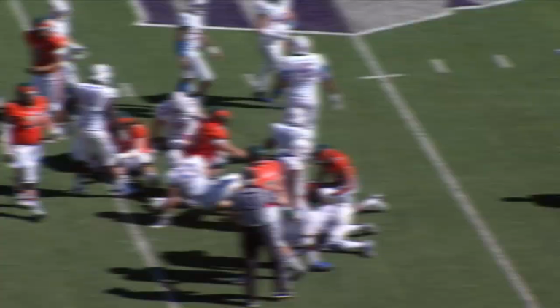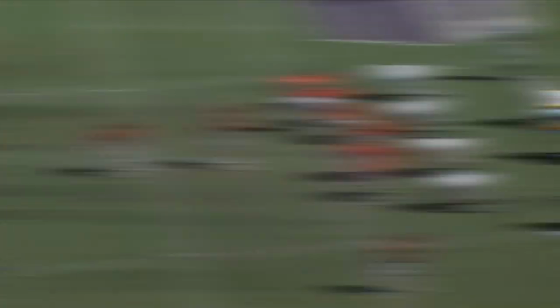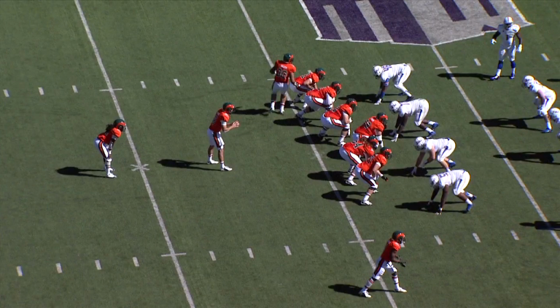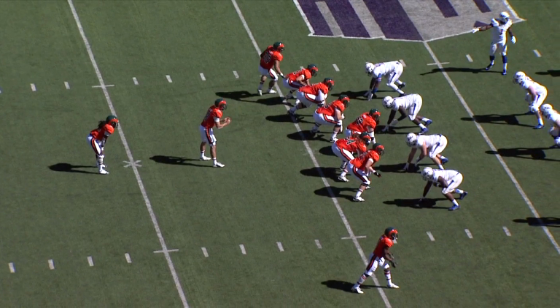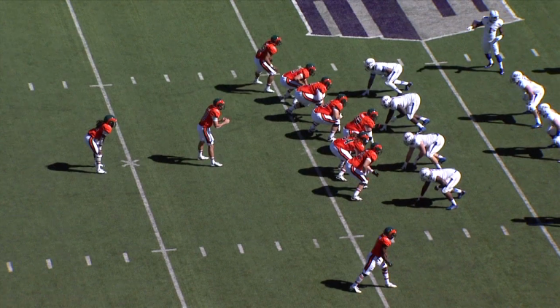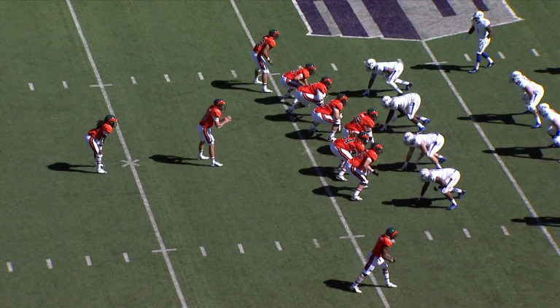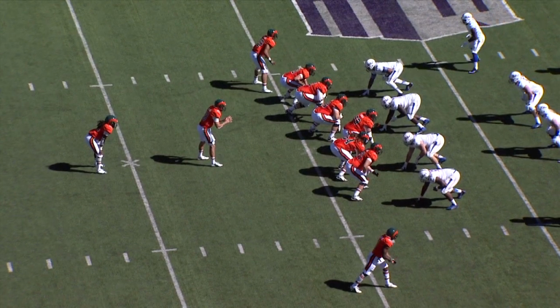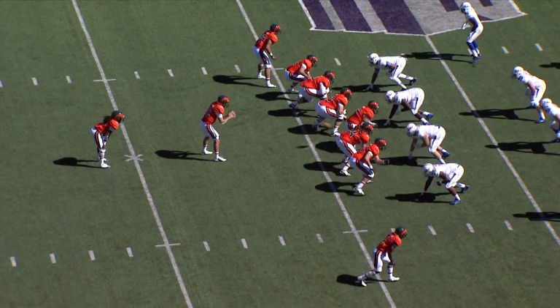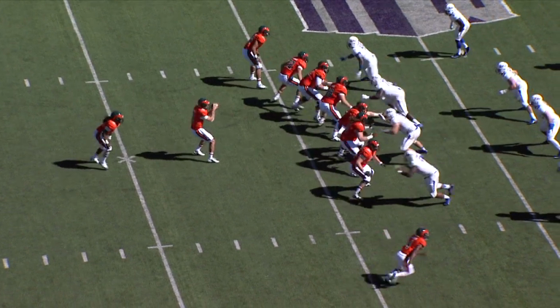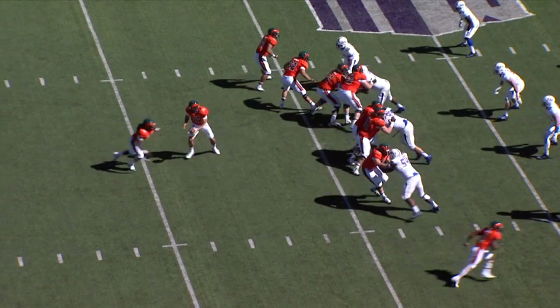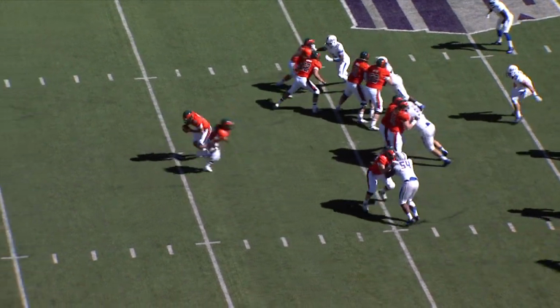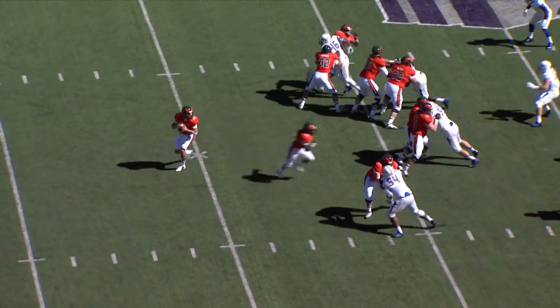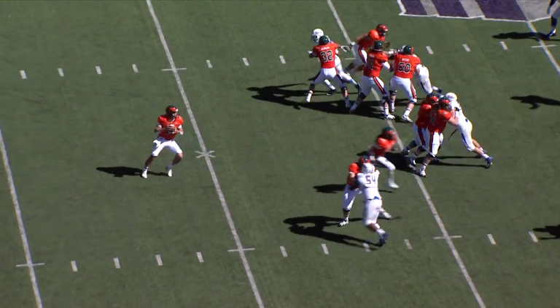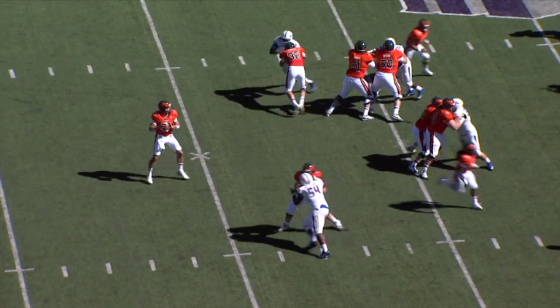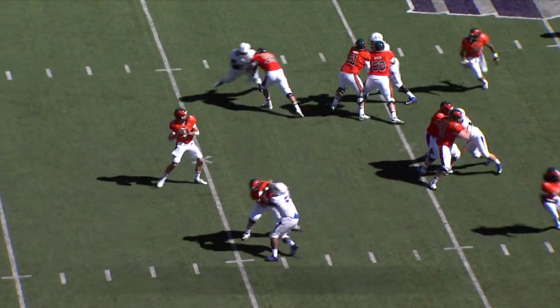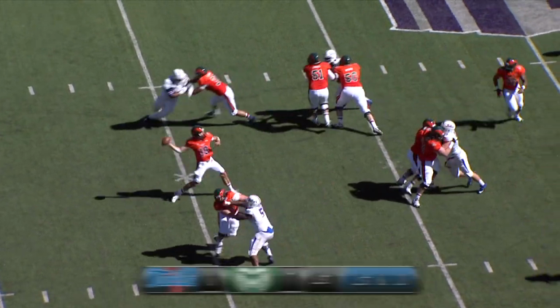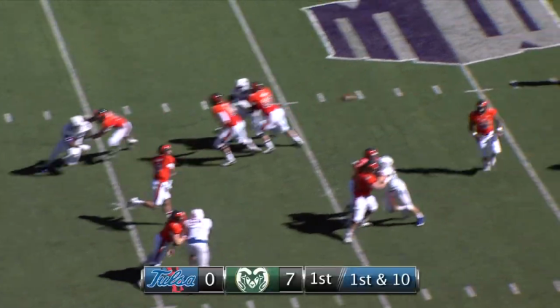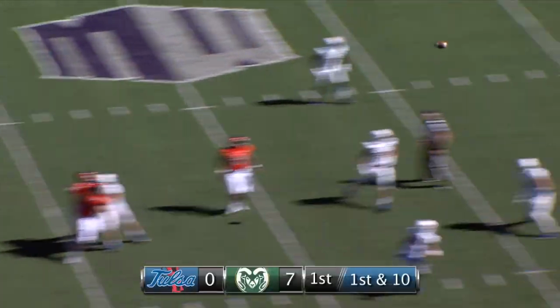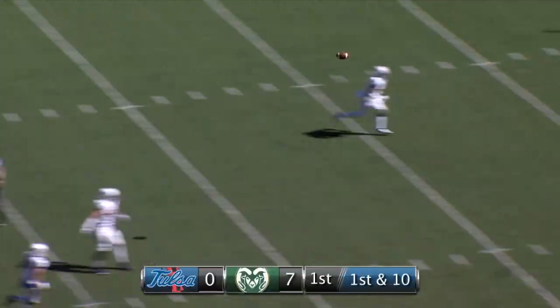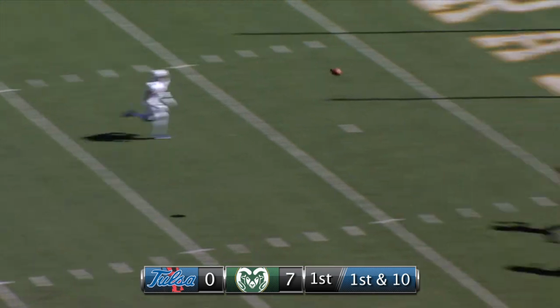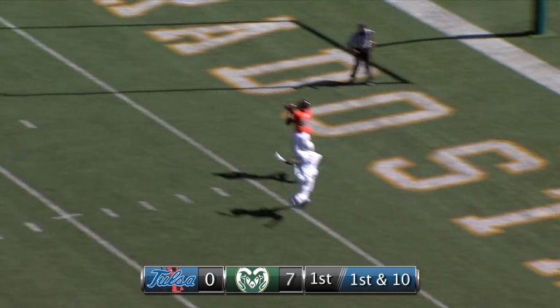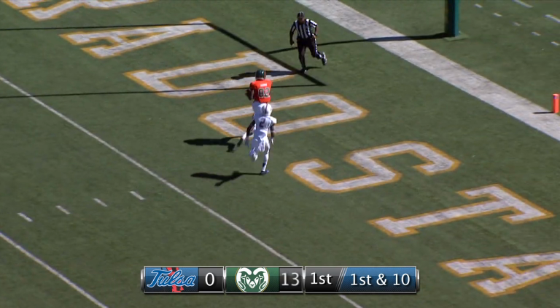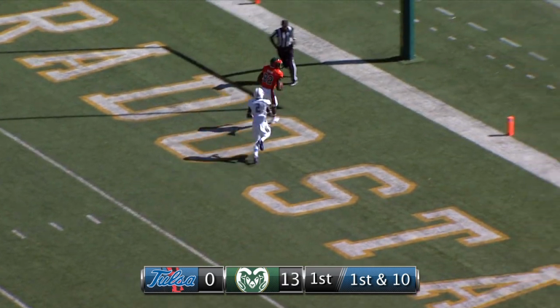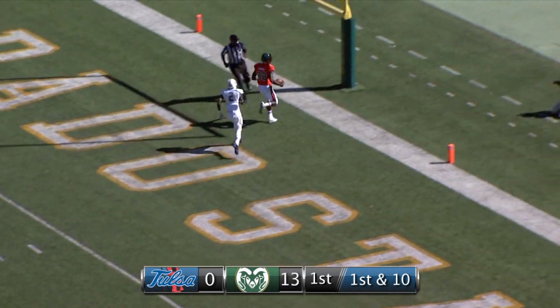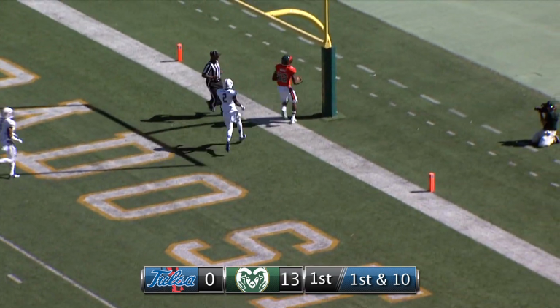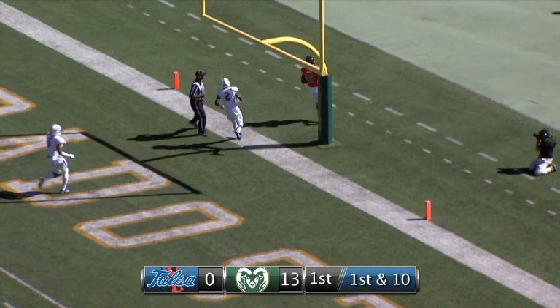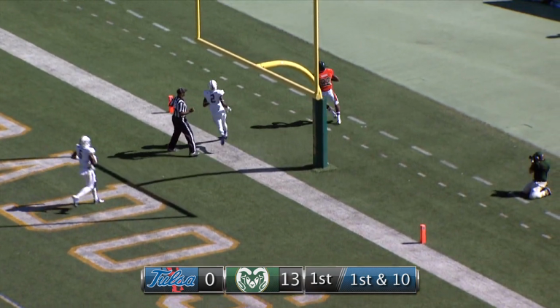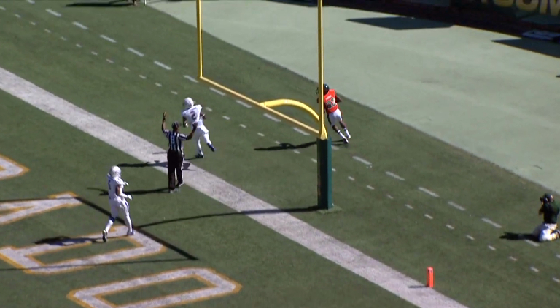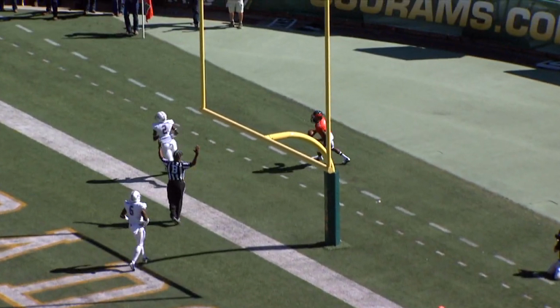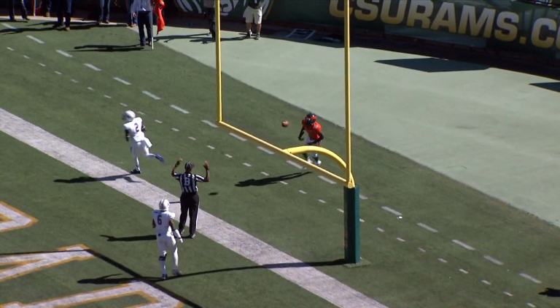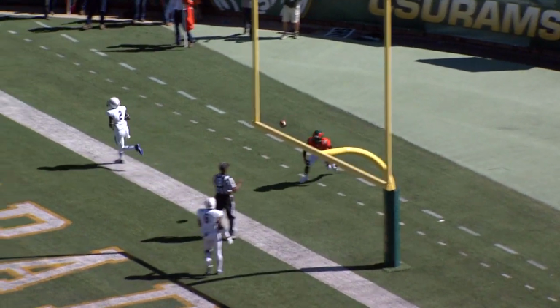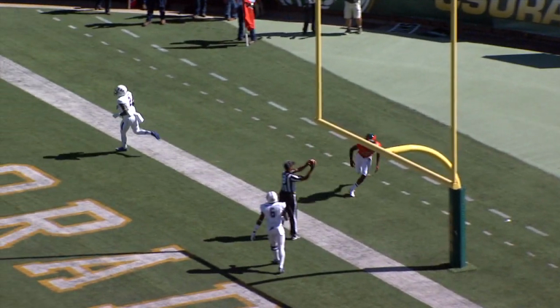8:05 remaining, first quarter of play. Here's the snap, and a fake handoff, deep drop. Grayson back to pass, throws over the middle — a man is wide open. Caught. Touchdown, Colorado State.